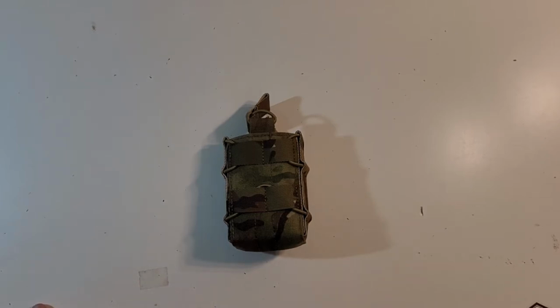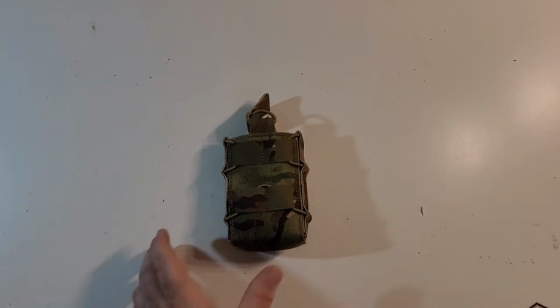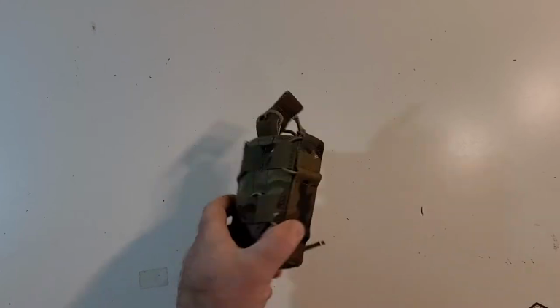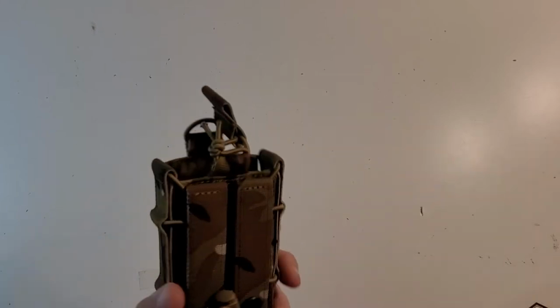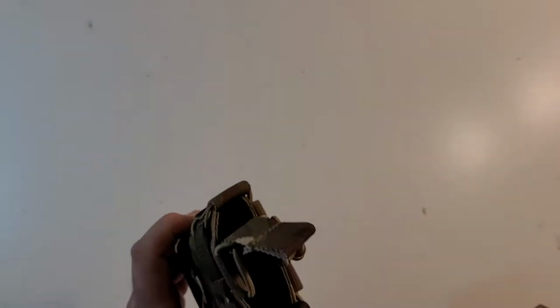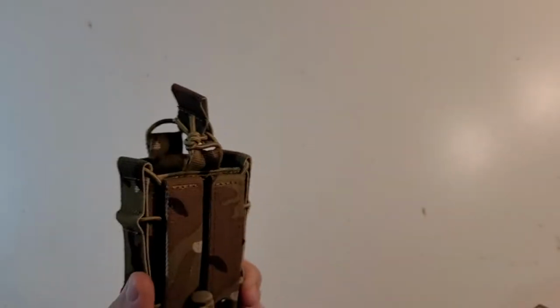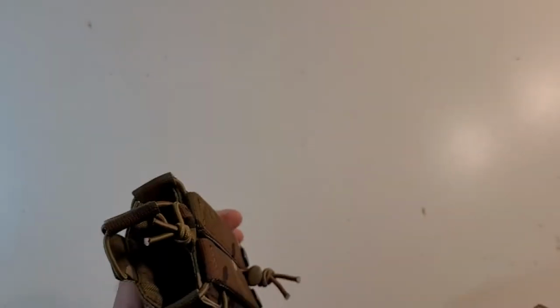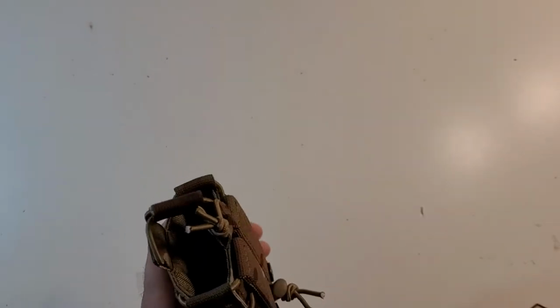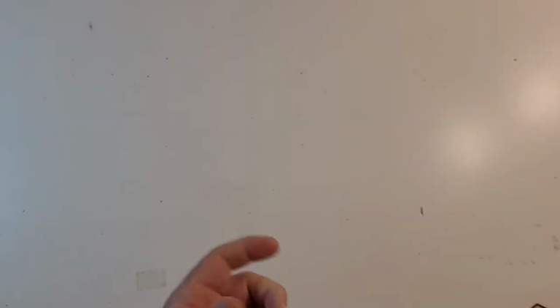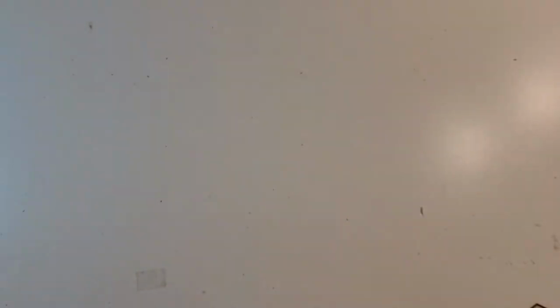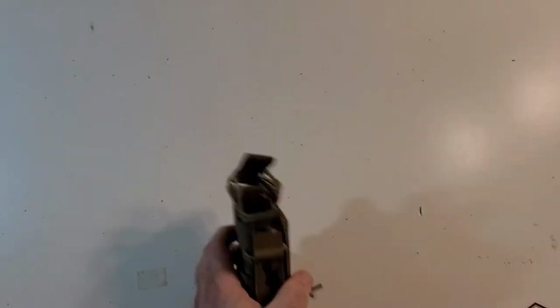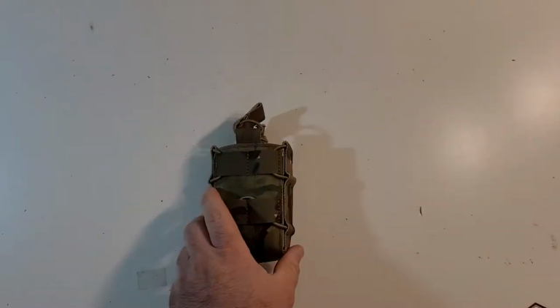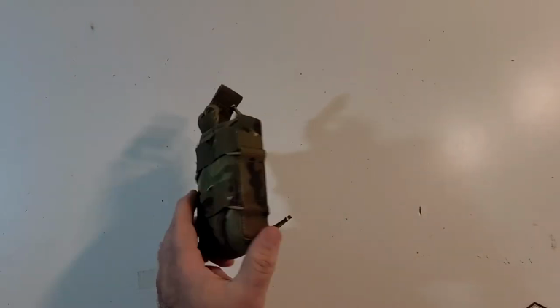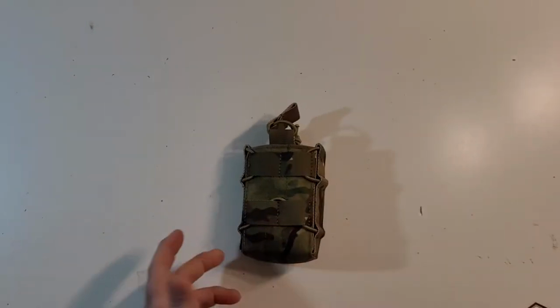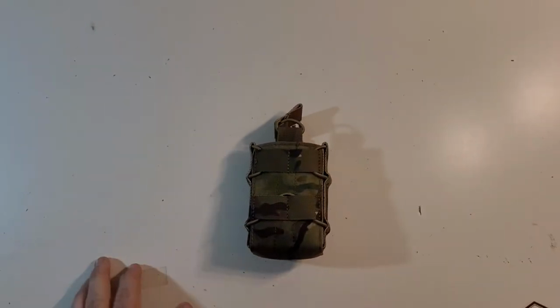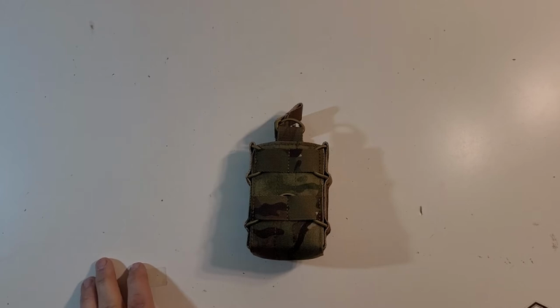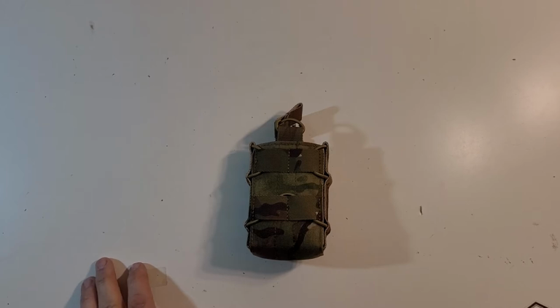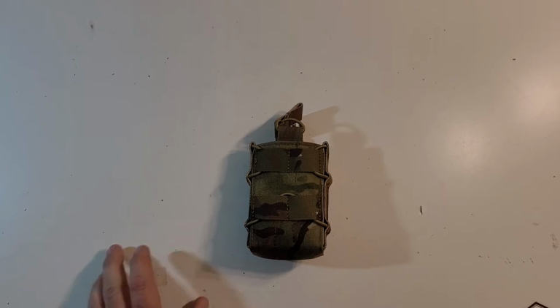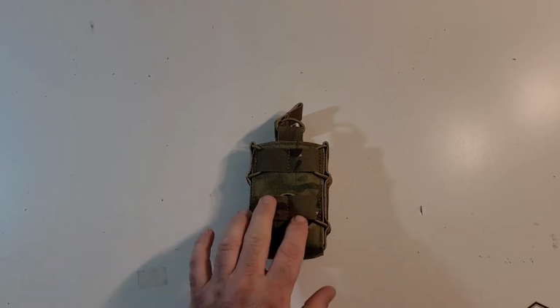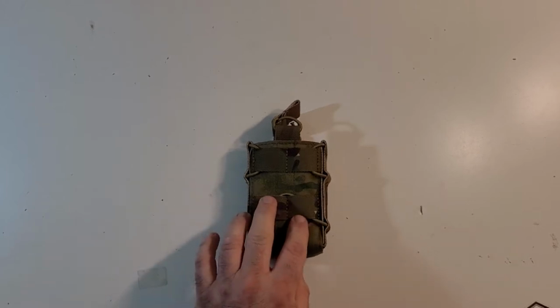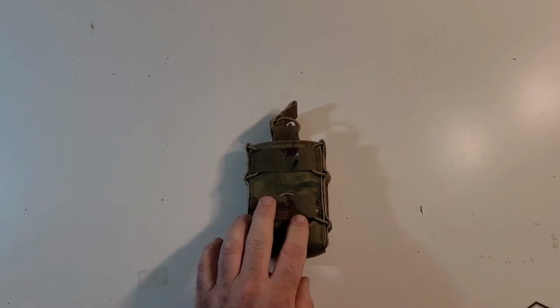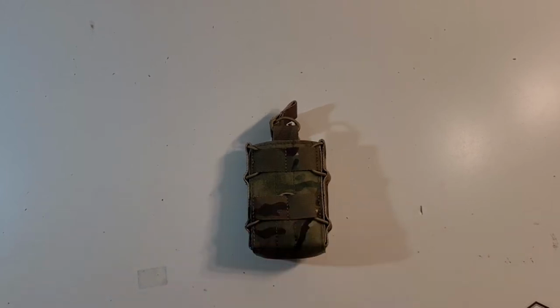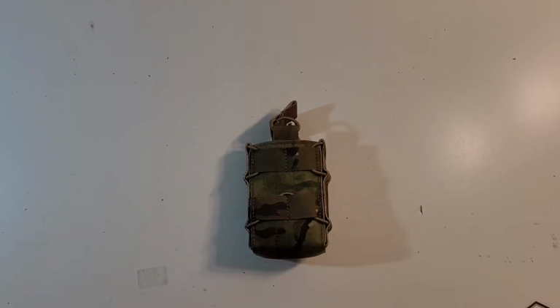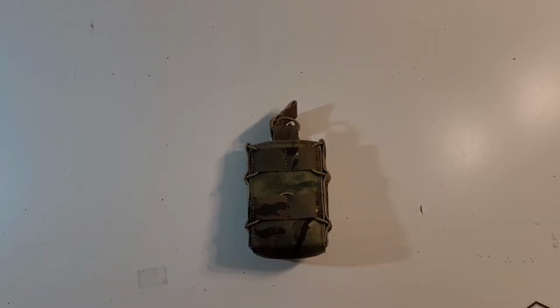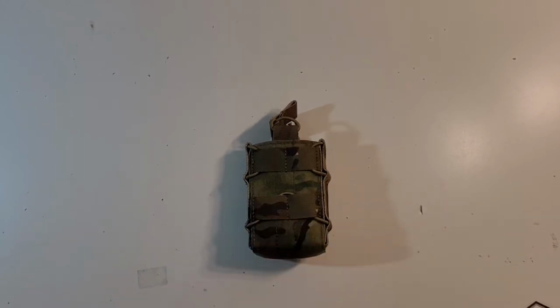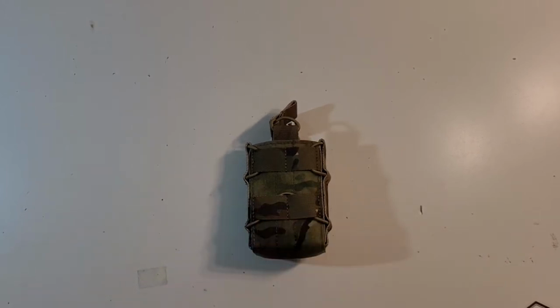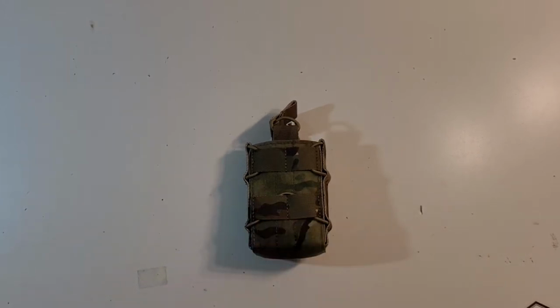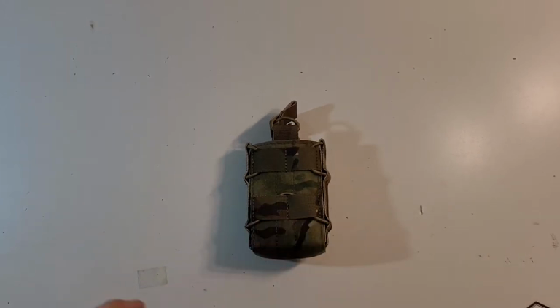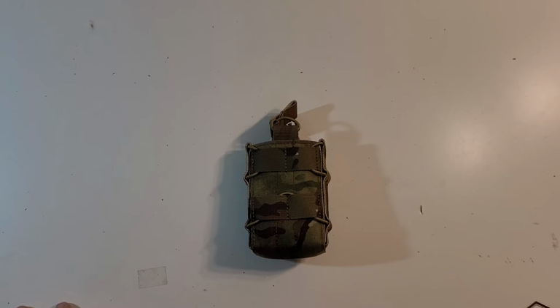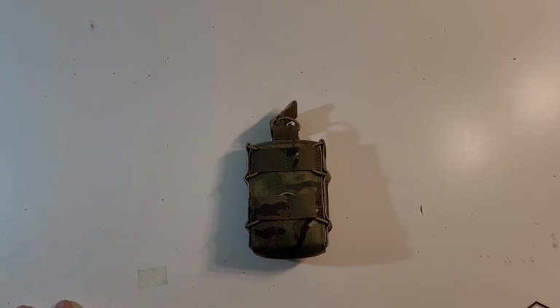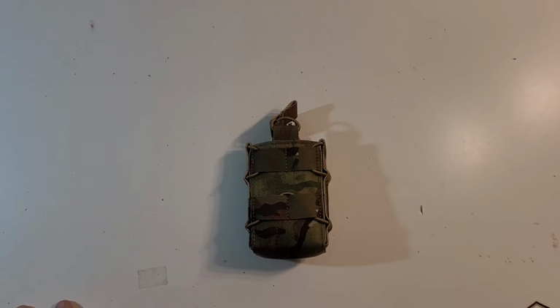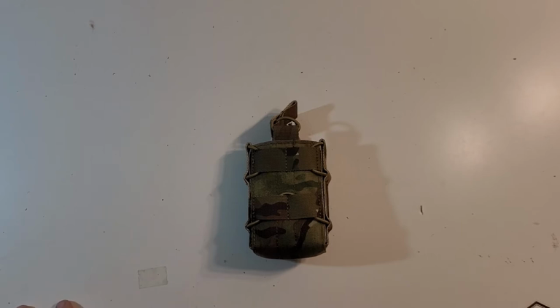I have a ton of these types of open top taco style pouches. I've got a bunch of actual tacos. But I wanted to try one of these for something I'm working on and I was curious and said fuck it, why not?